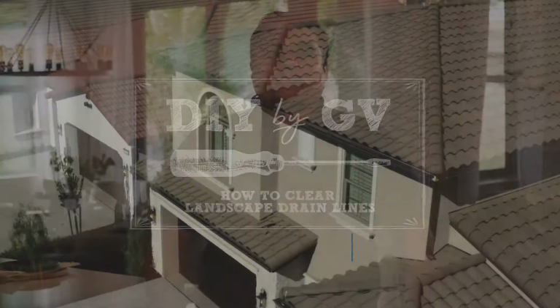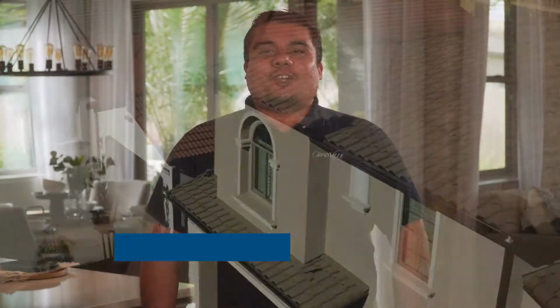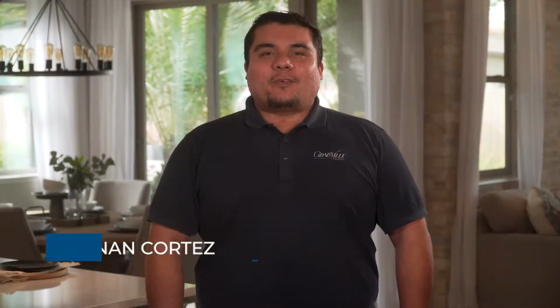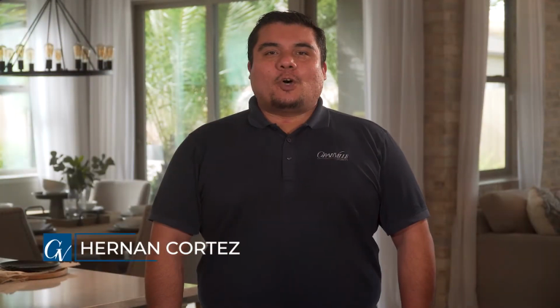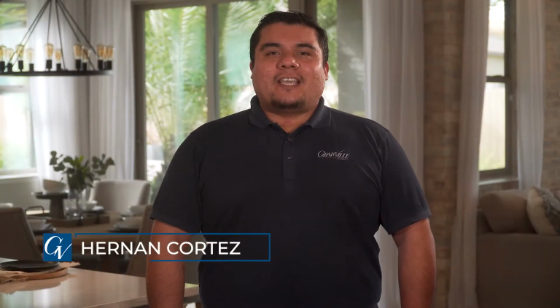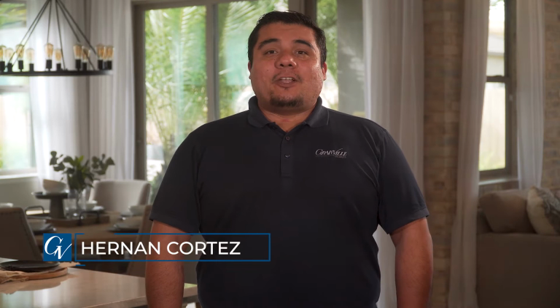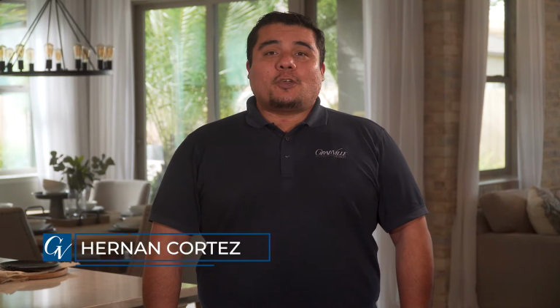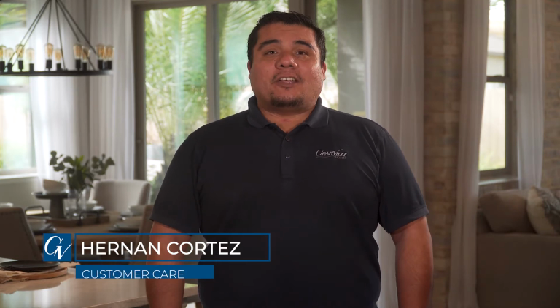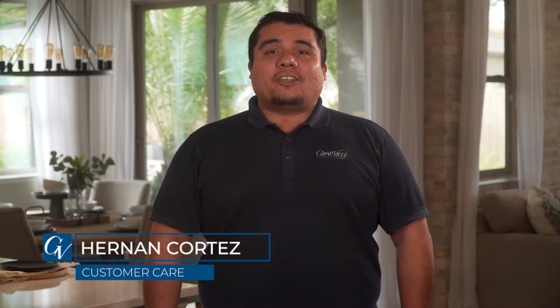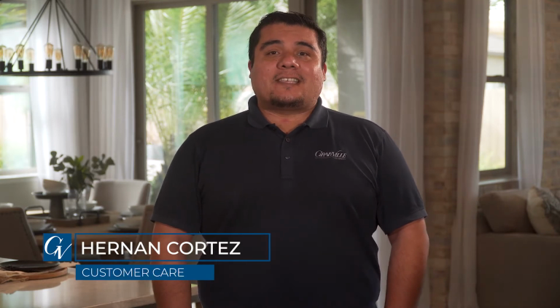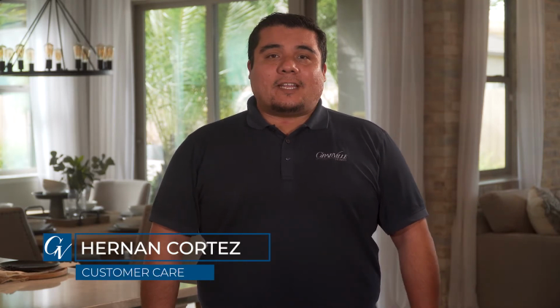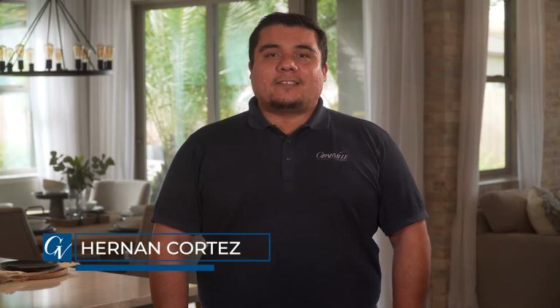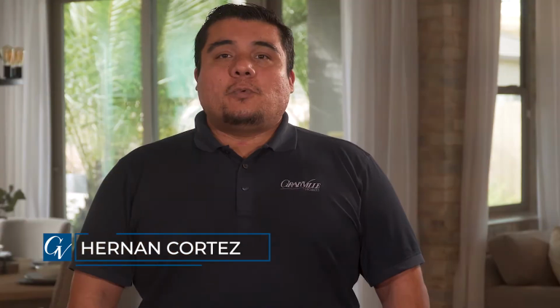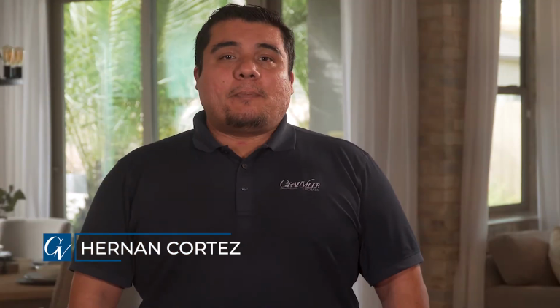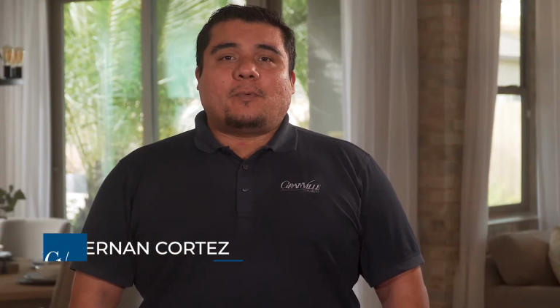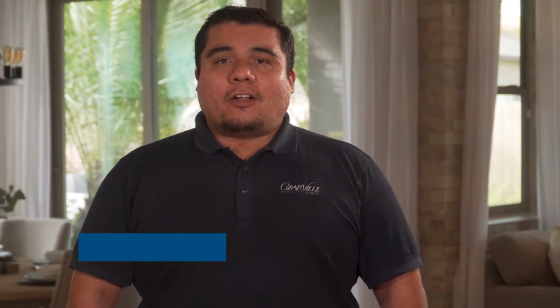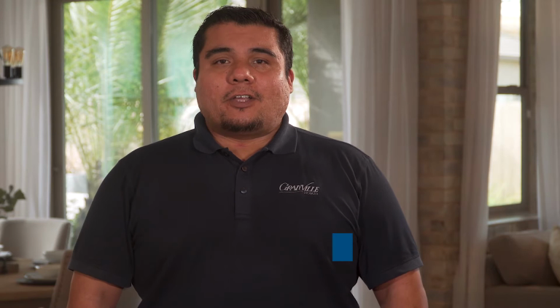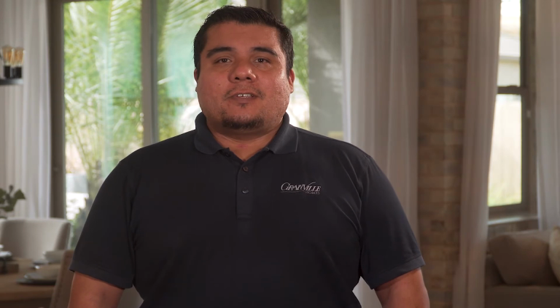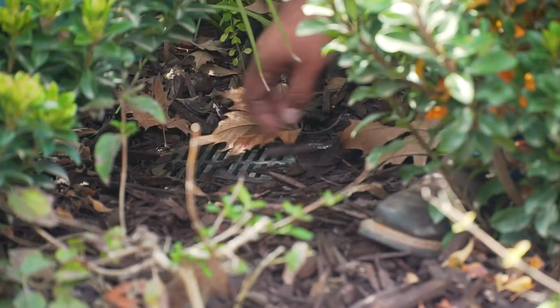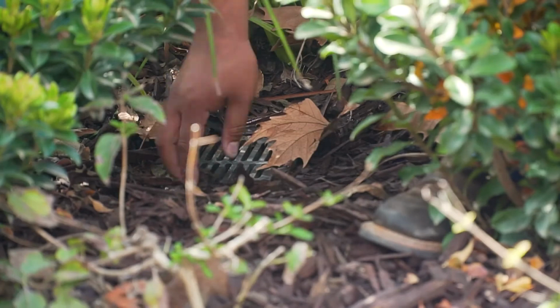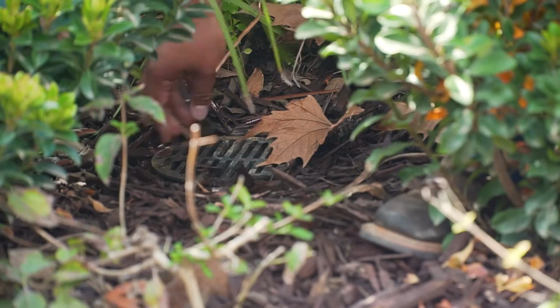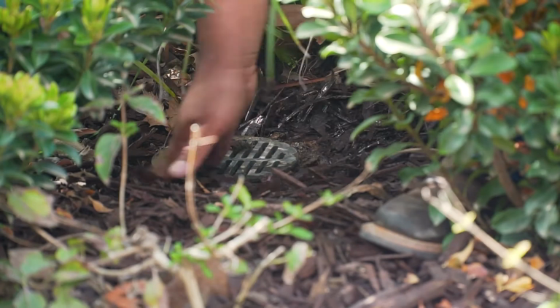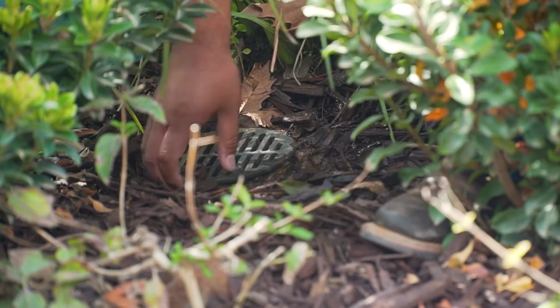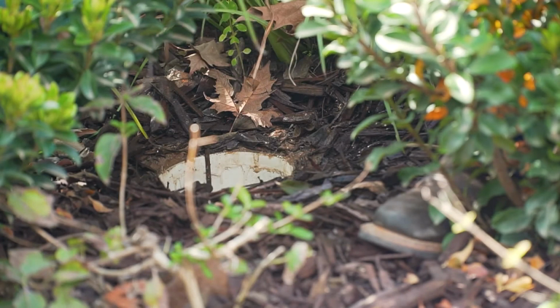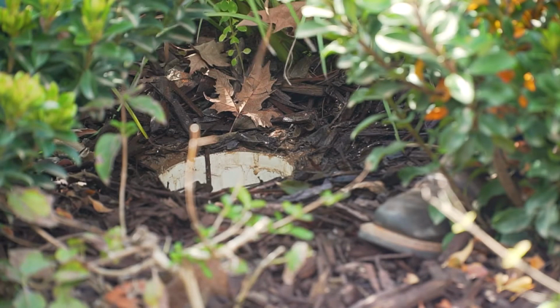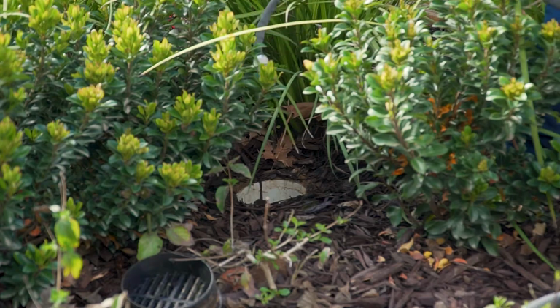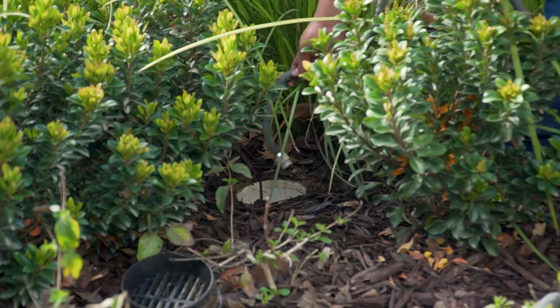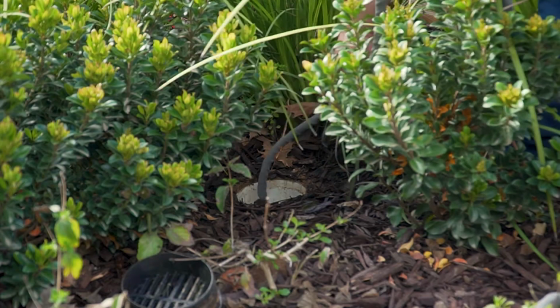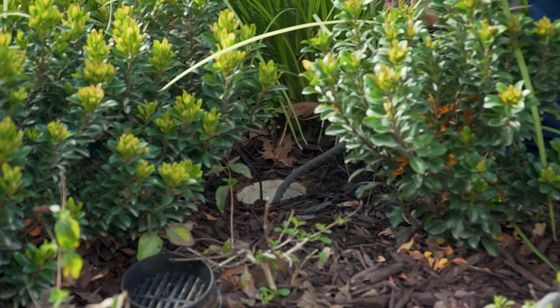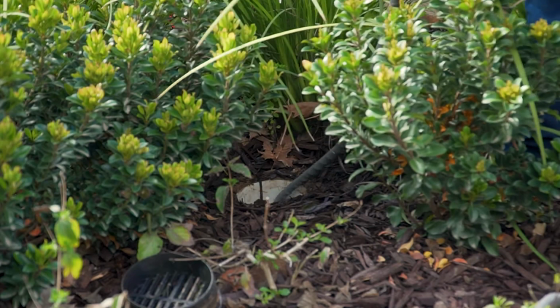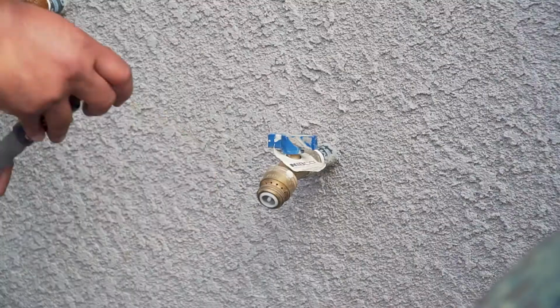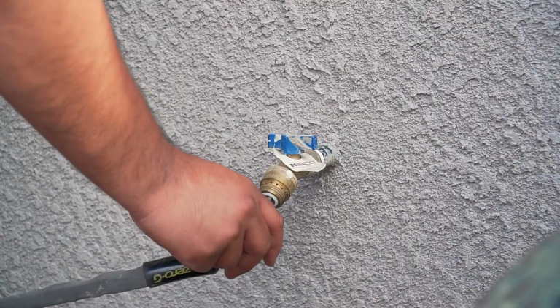My name is Hernan with Granville Homes and I'm here to show you how to clear your landscape drain lines. You will need to be prepared with a garden water hose. Remove the cap to your landscape drain line, place your hose down the drain, and turn on the water to clear the clog.